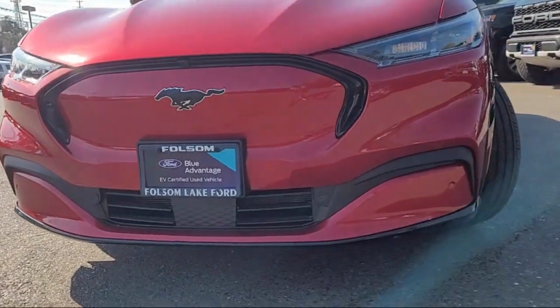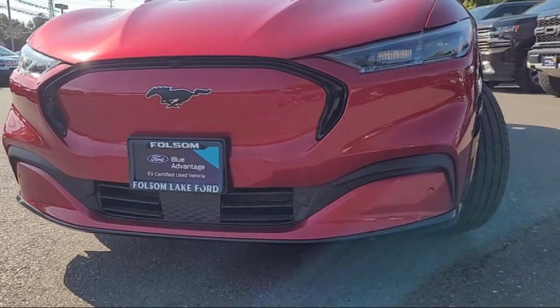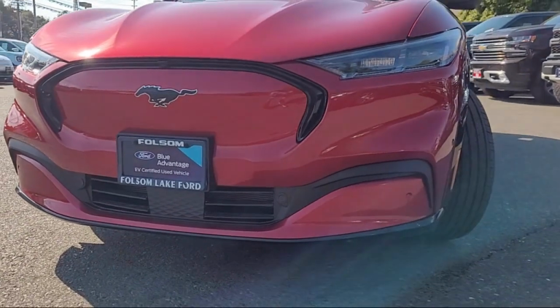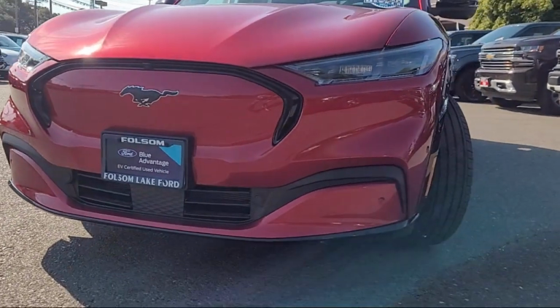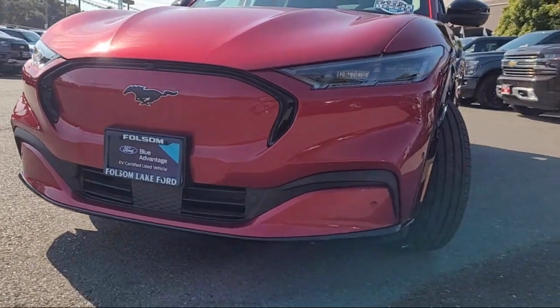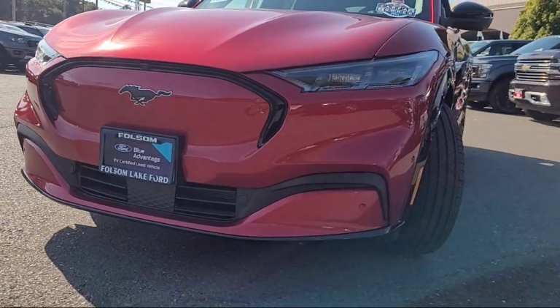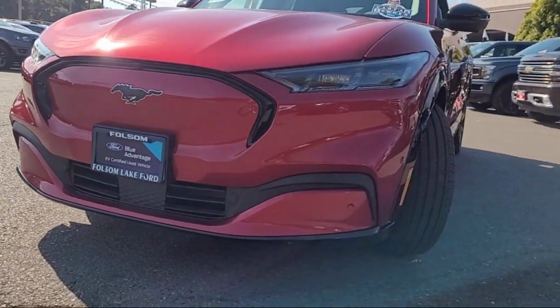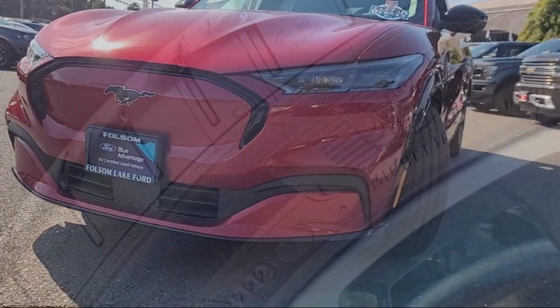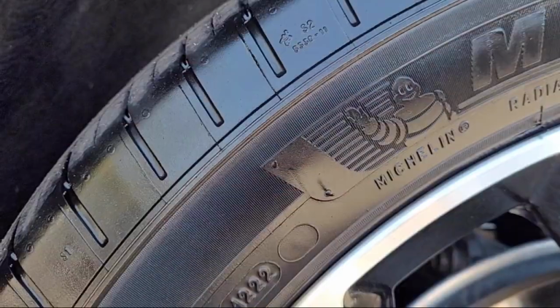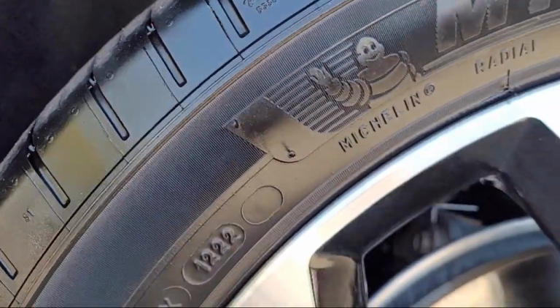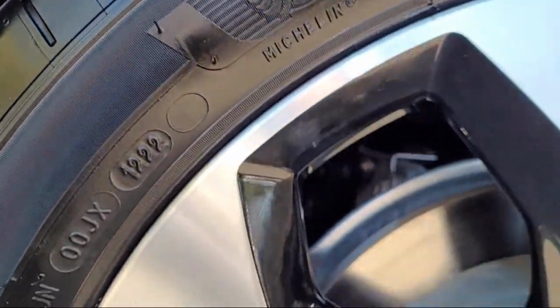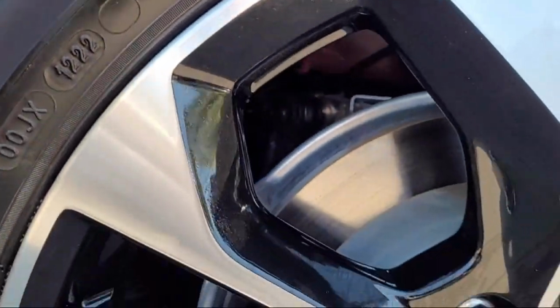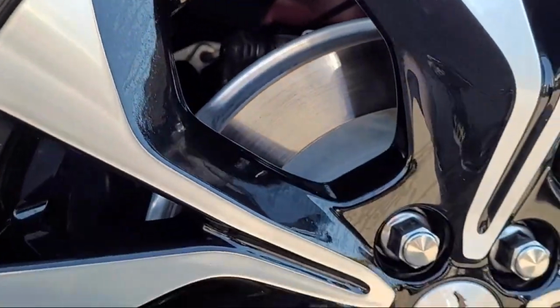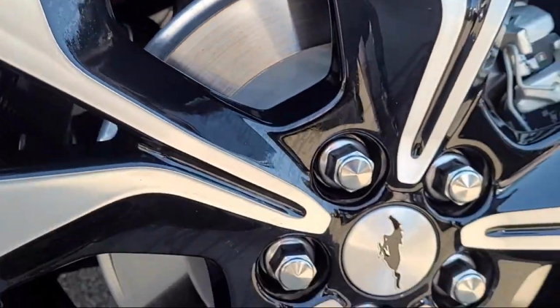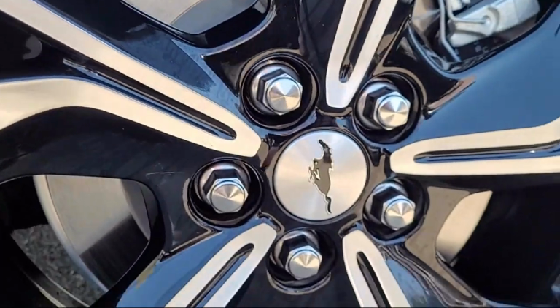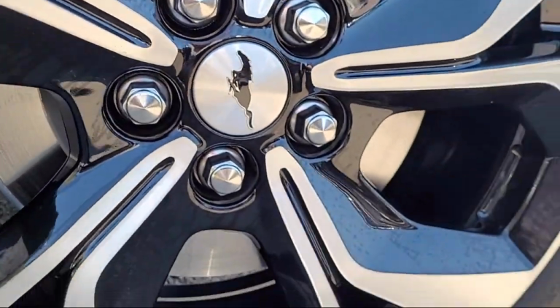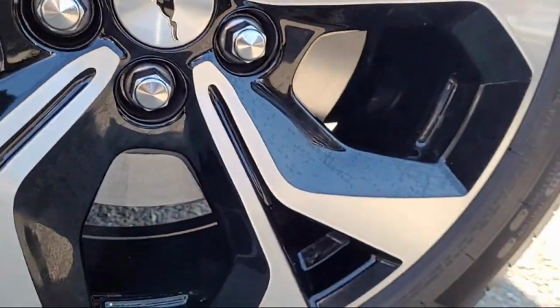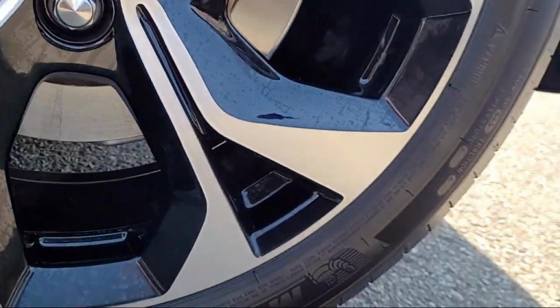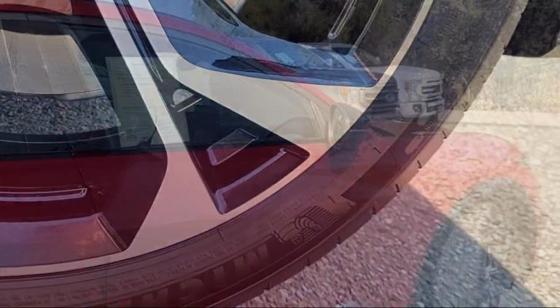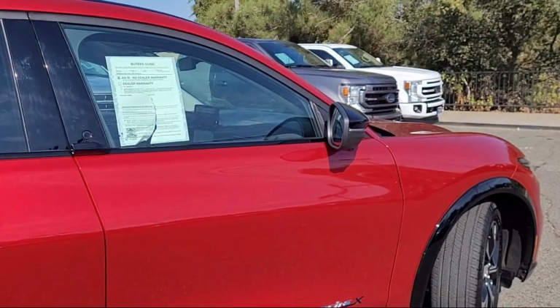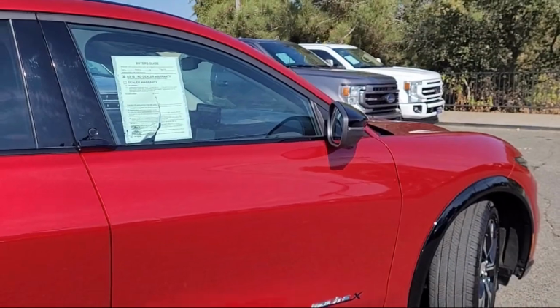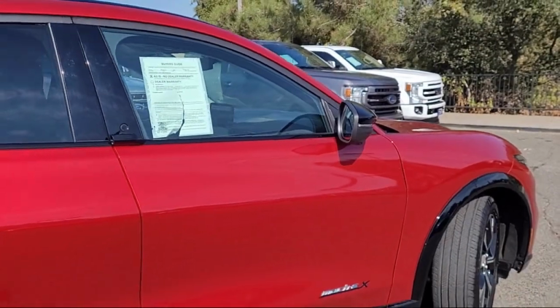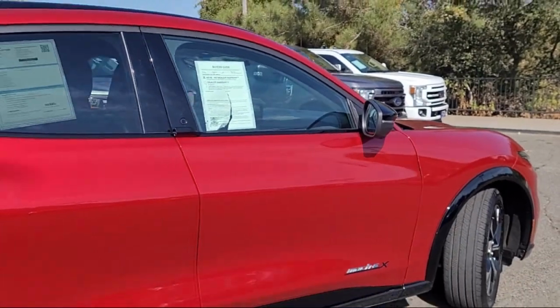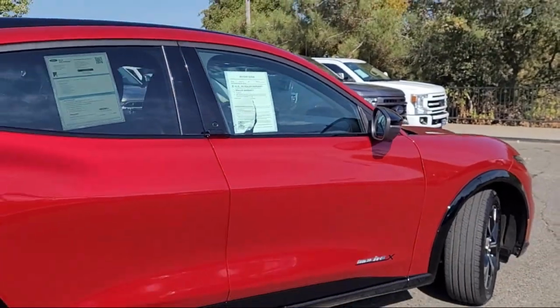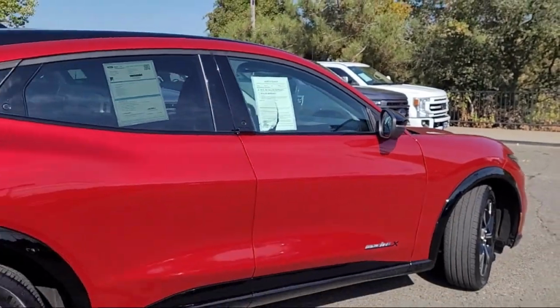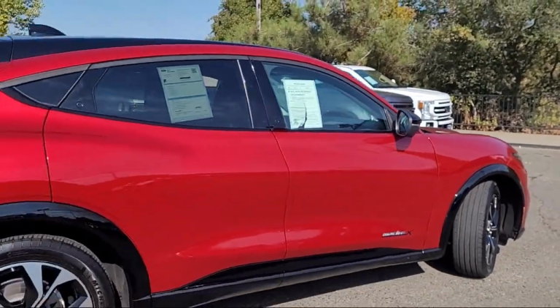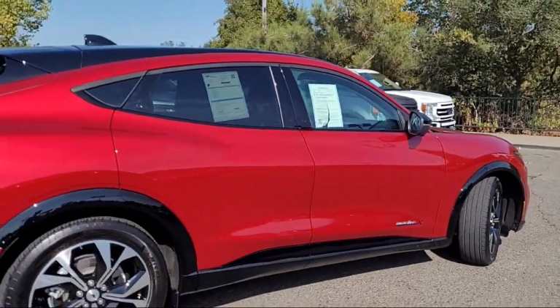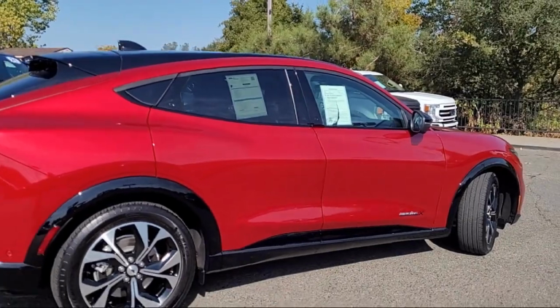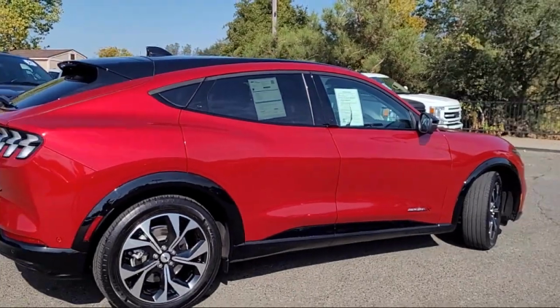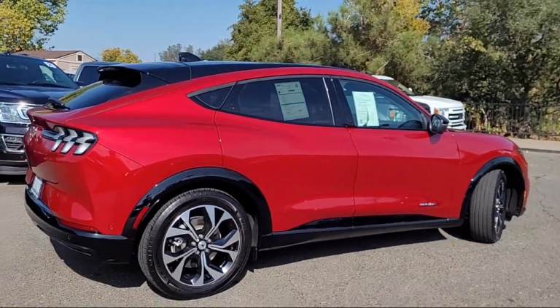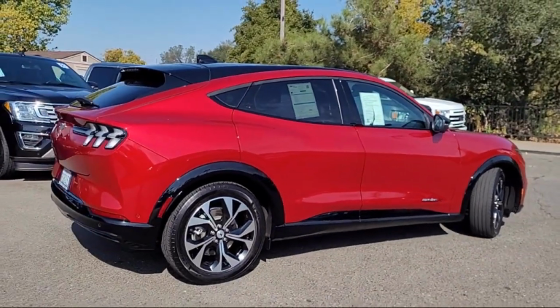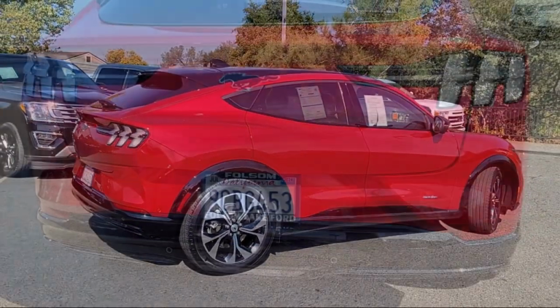It comes equipped with navigation, rain-sensitive windshield wipers, rear-view camera, keyless entry, AM-FM Sirius XM radio, heated front seats, and garage door transmitter.